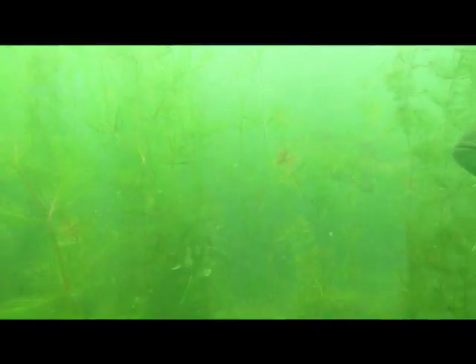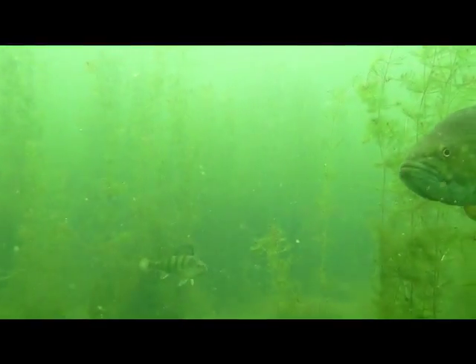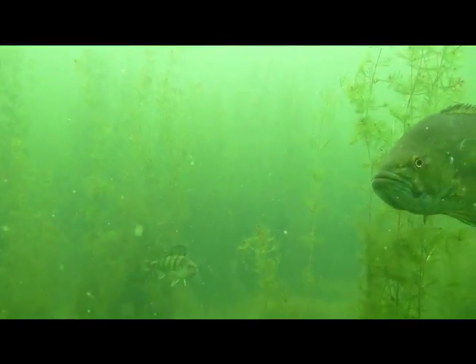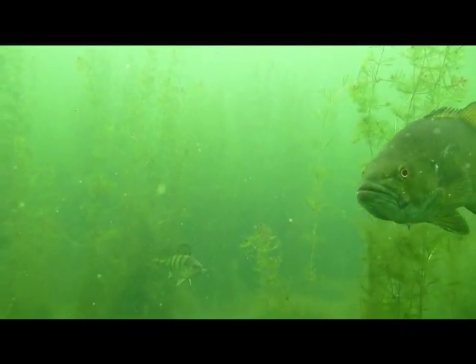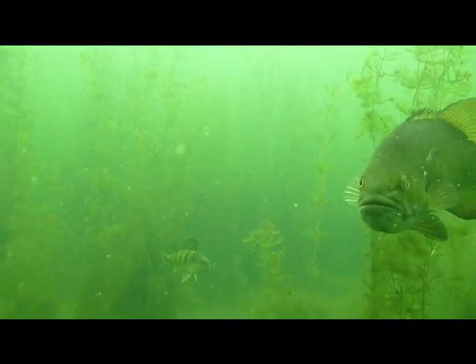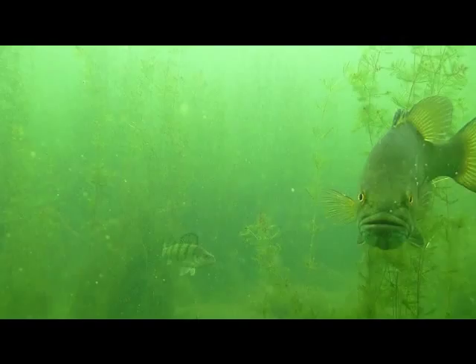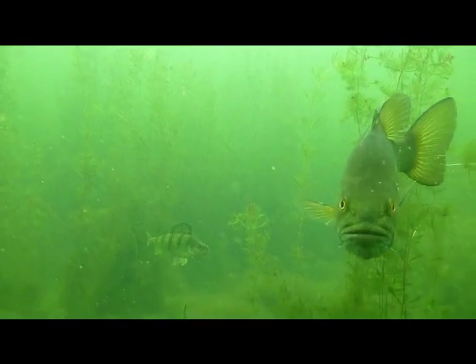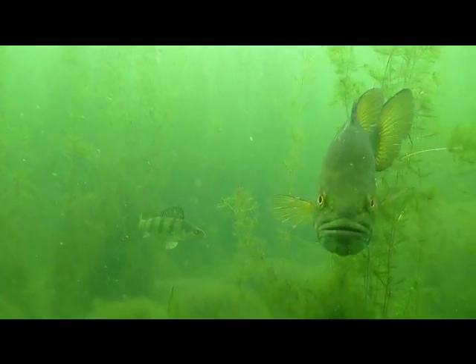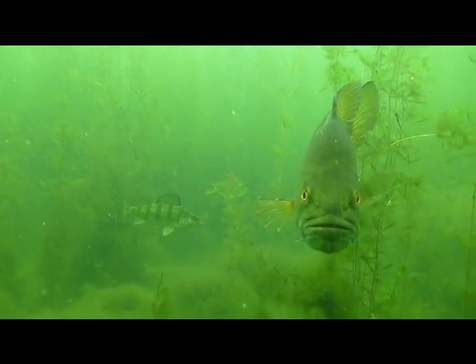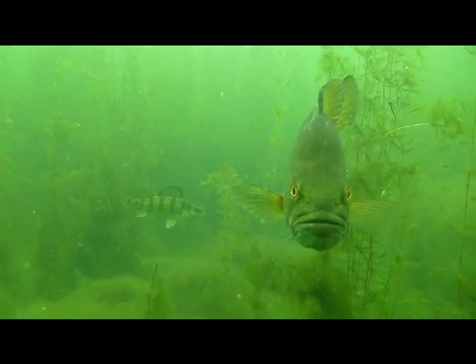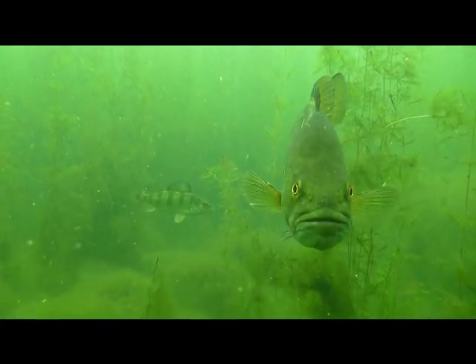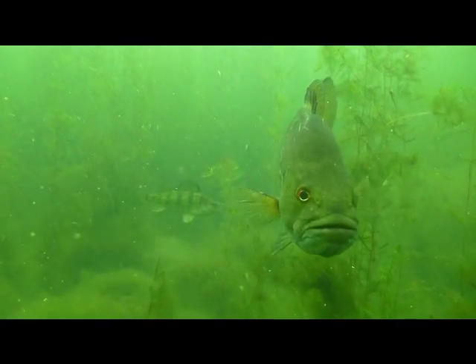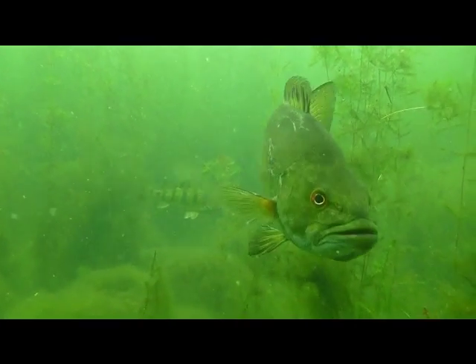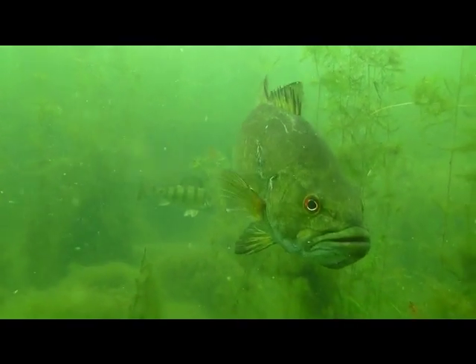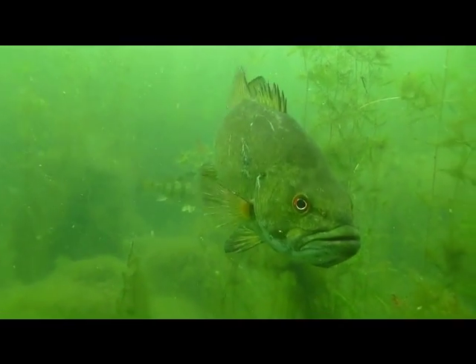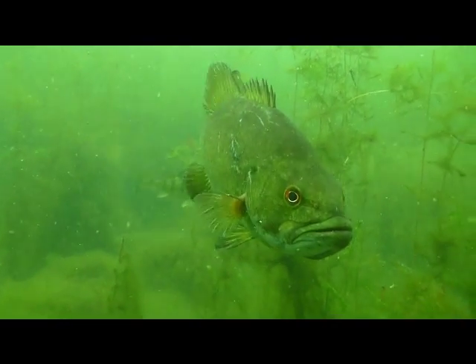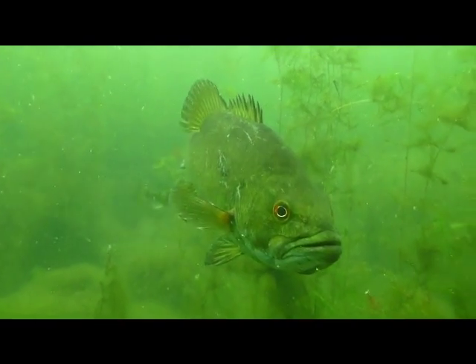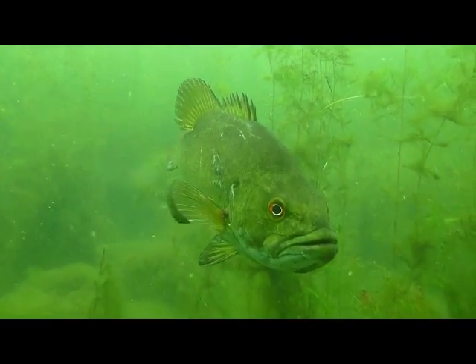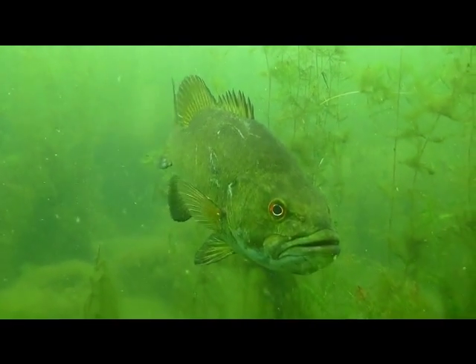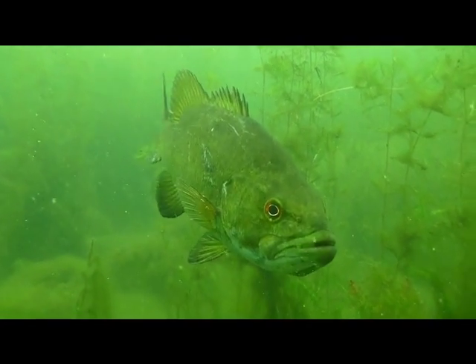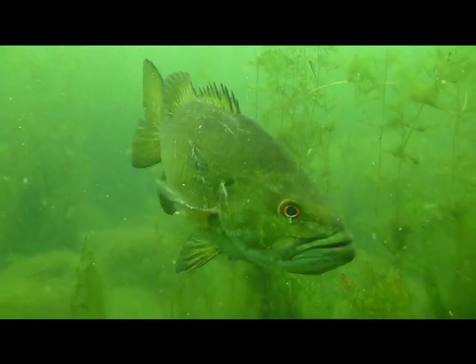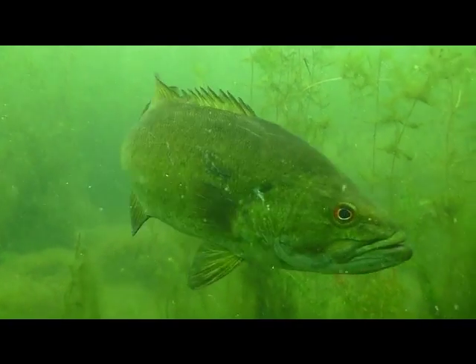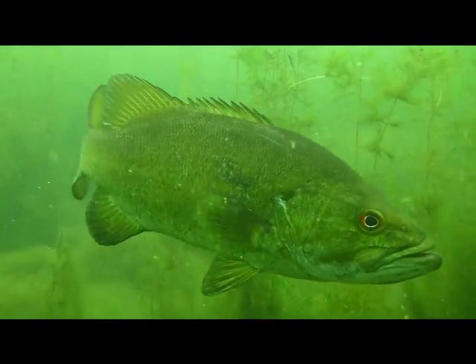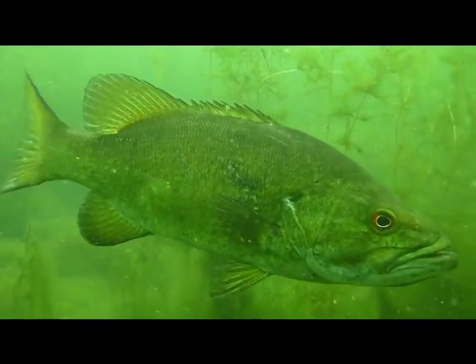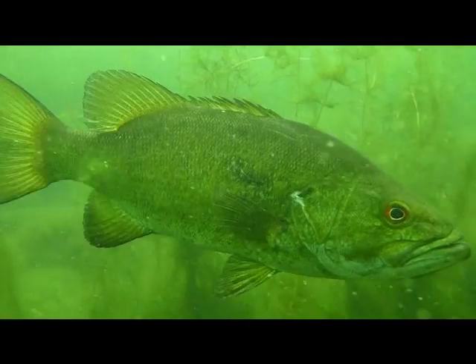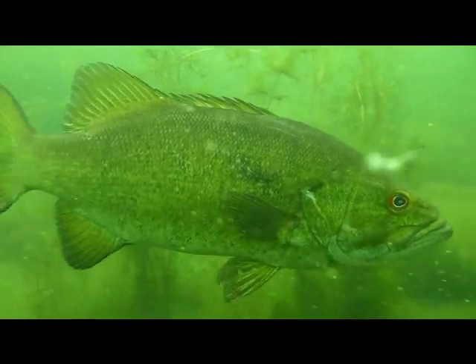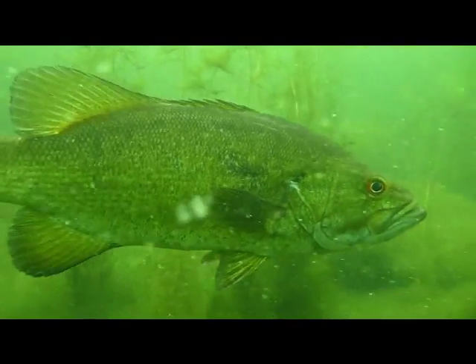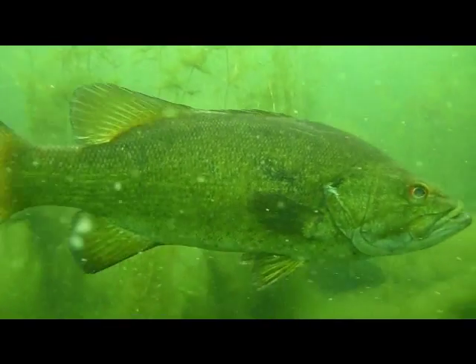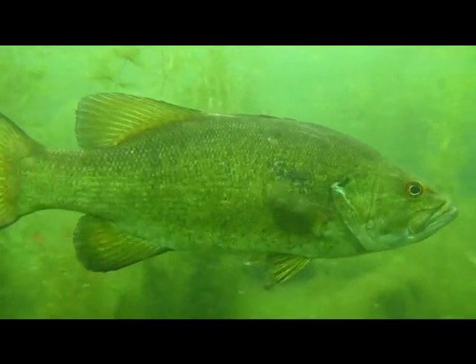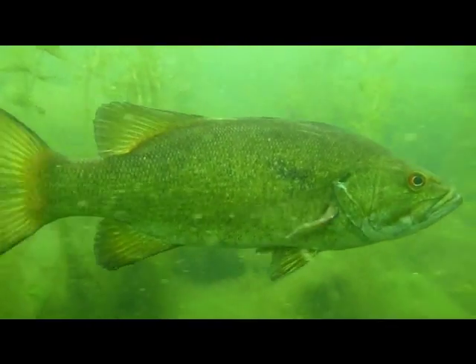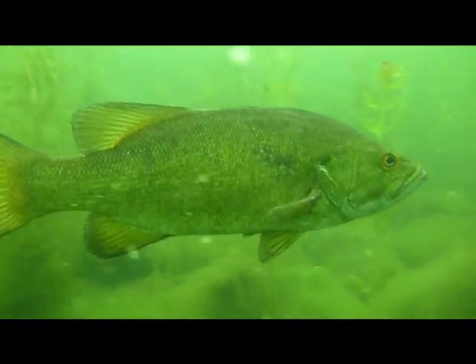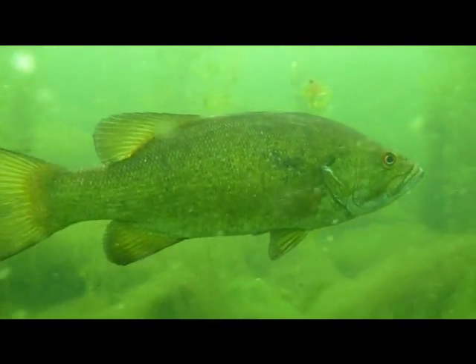Underwater, smallmouth bass can be distinguished from largemouth by their red eyes. They also lack the horizontal black stripe that largemouths have.